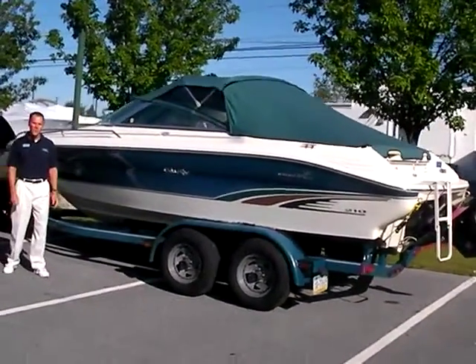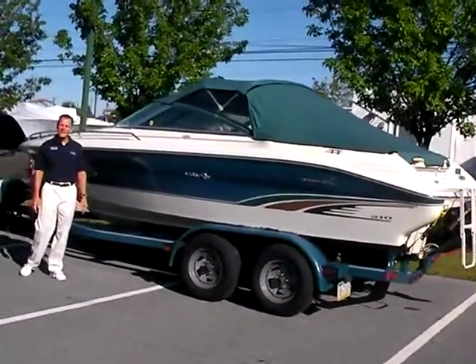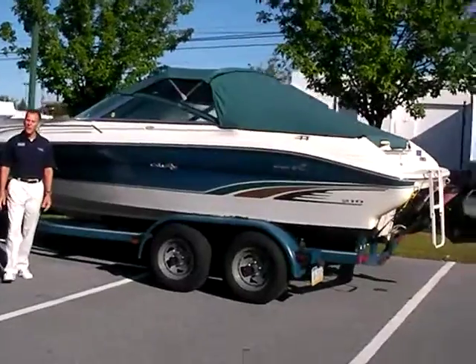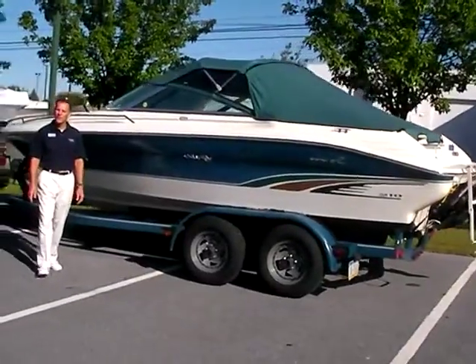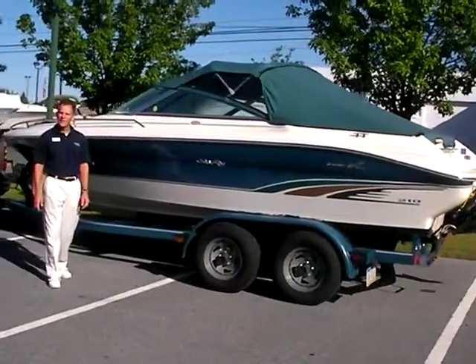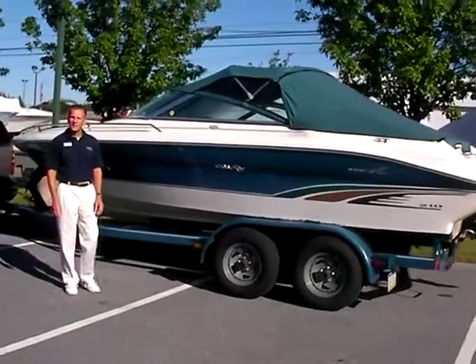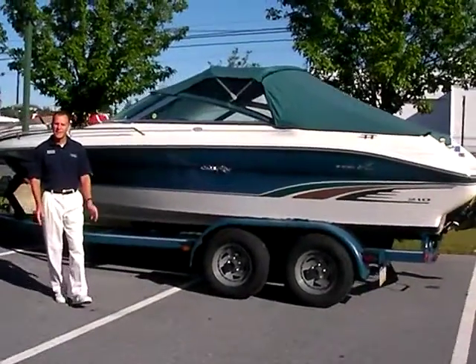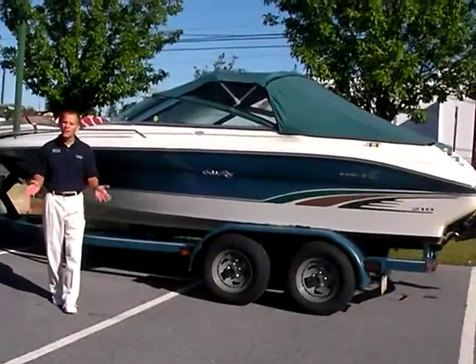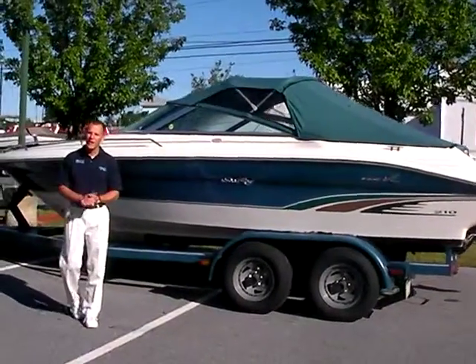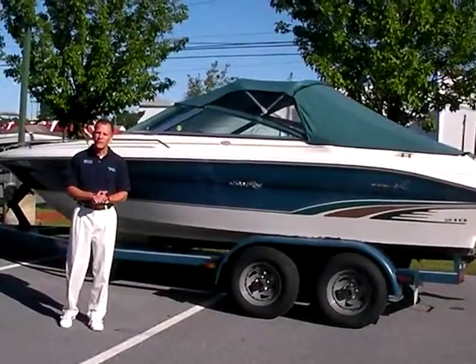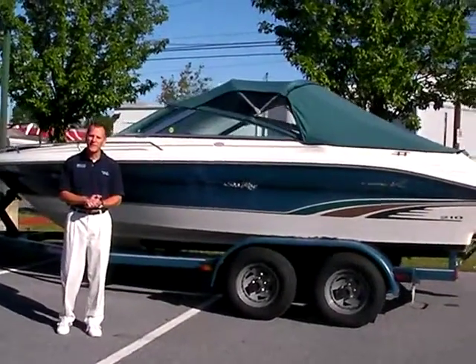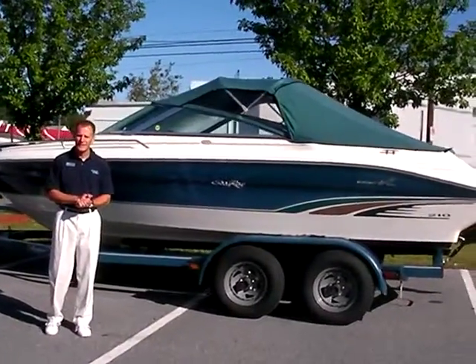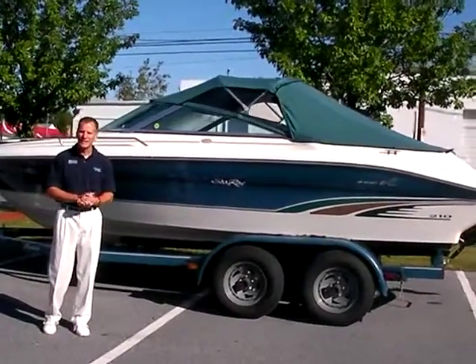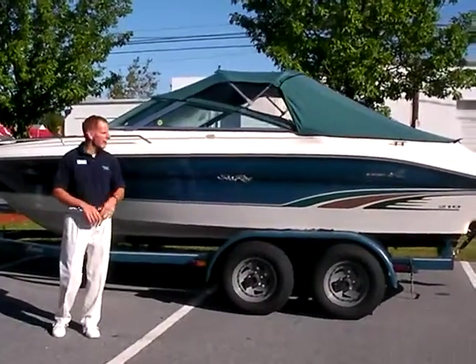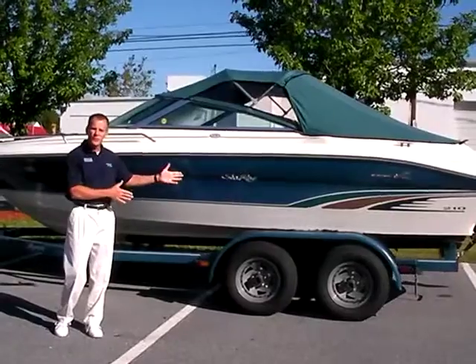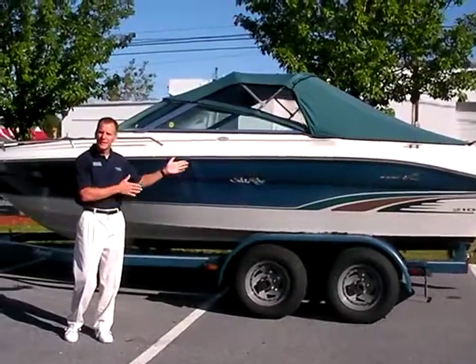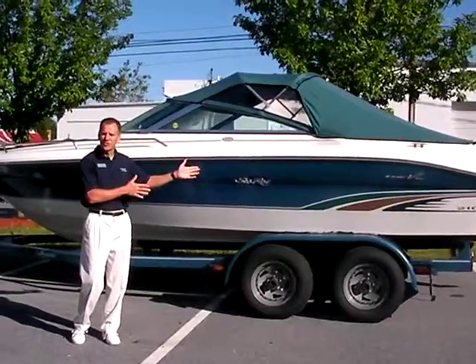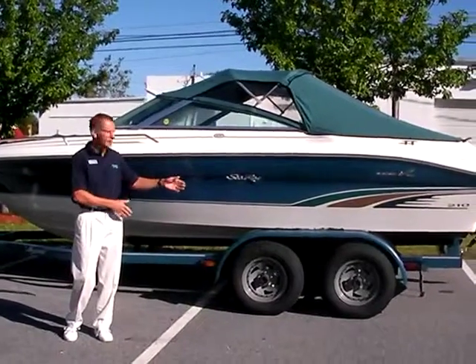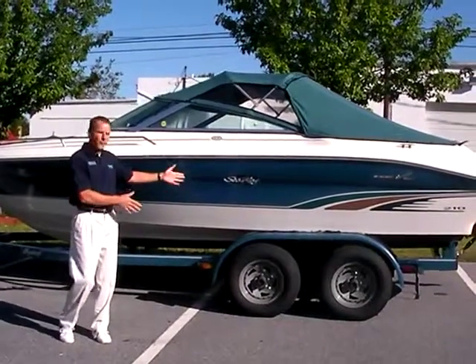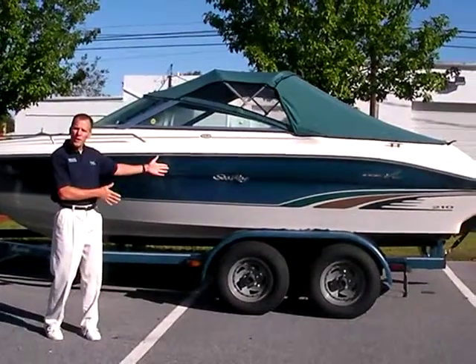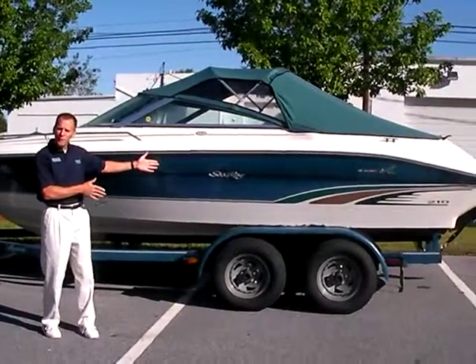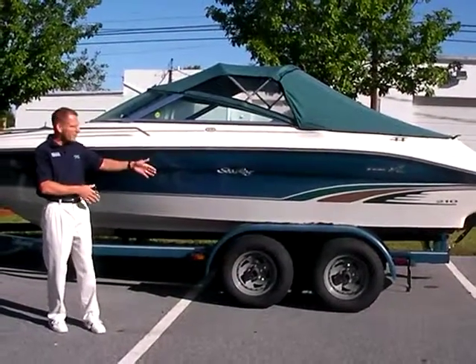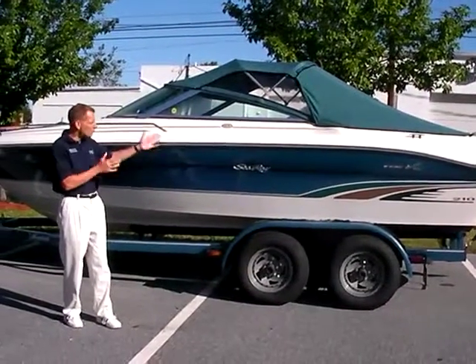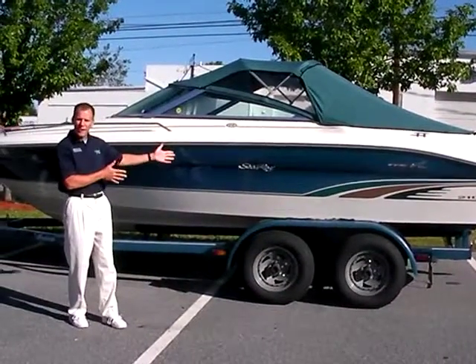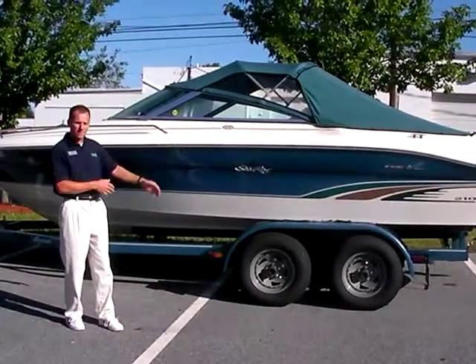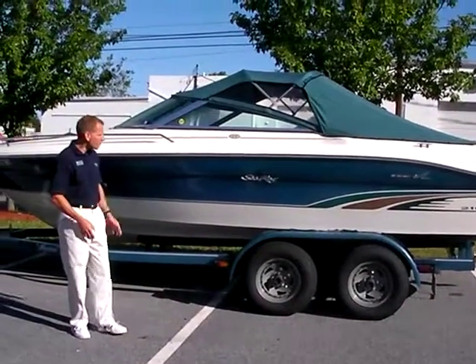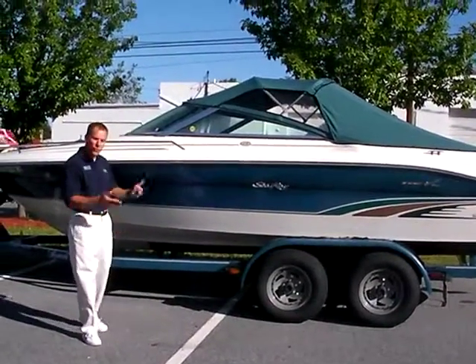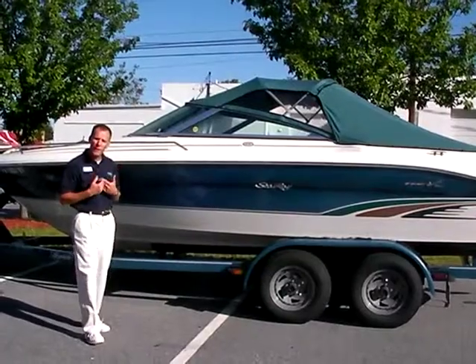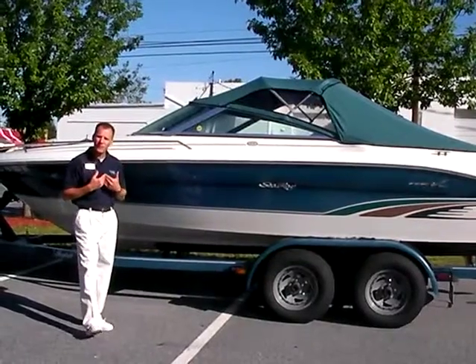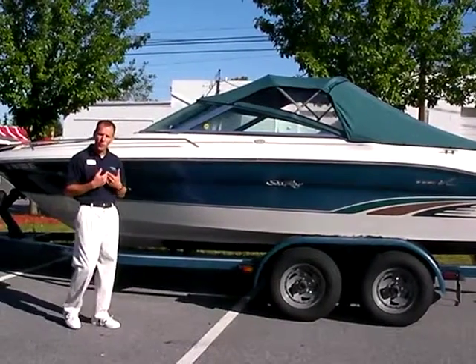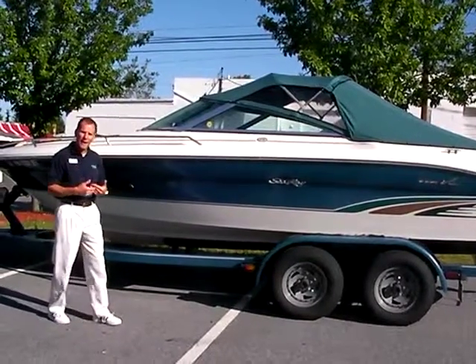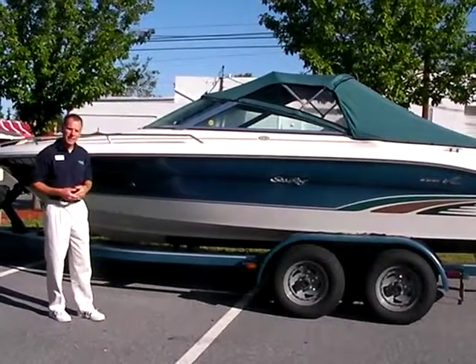Welcome to Peters Marine Service. Today I'm going to show you a 1996 Sea Ray 210 Signature. This boat is a 21-foot boat, in really nice shape. It was purchased from us new back in '96.